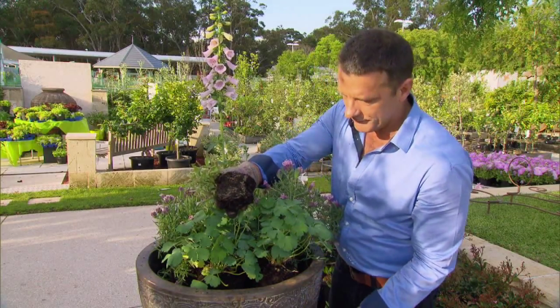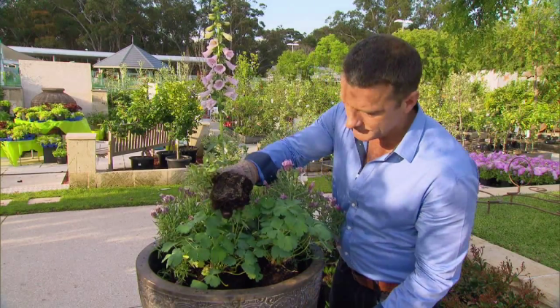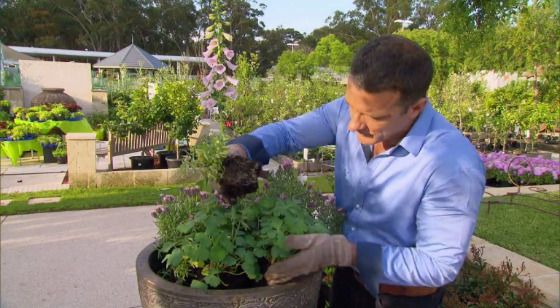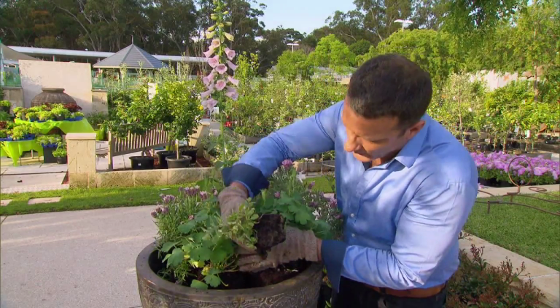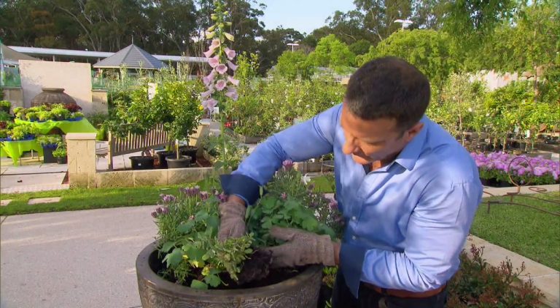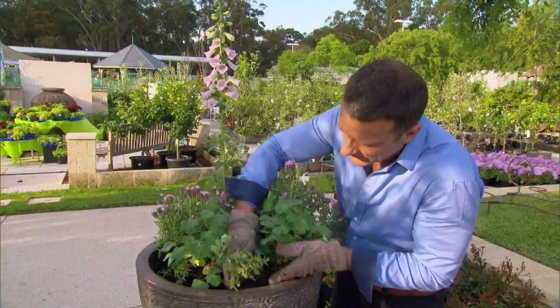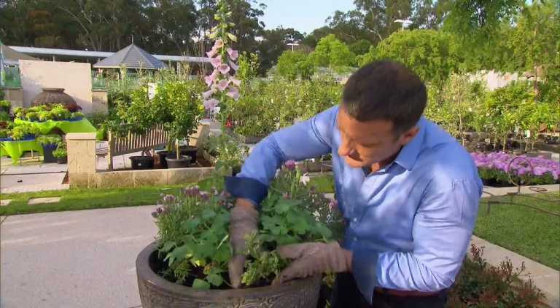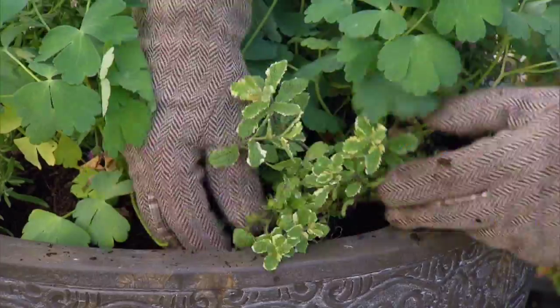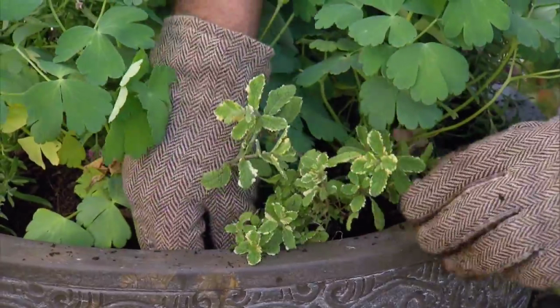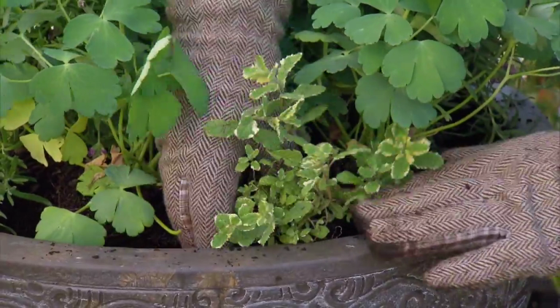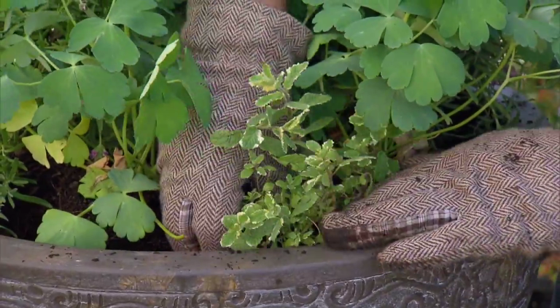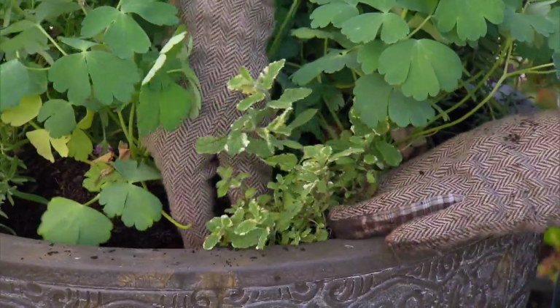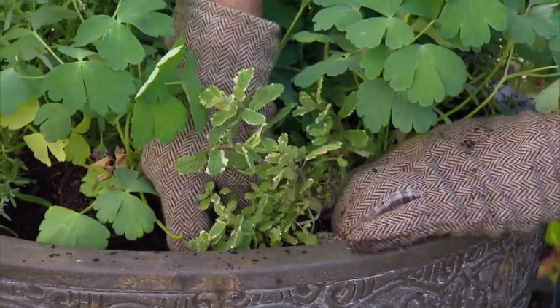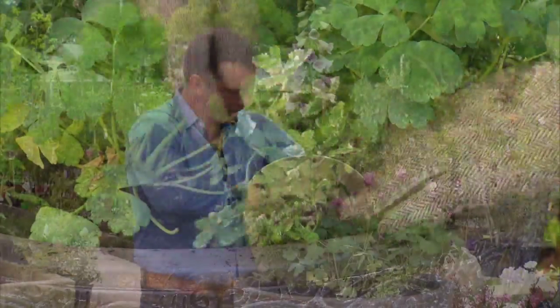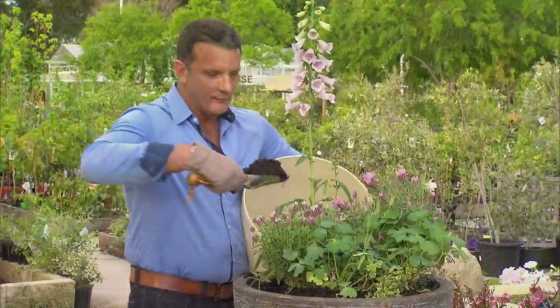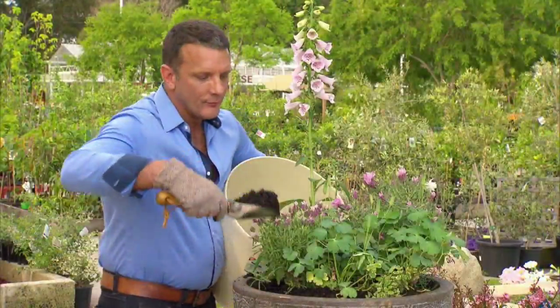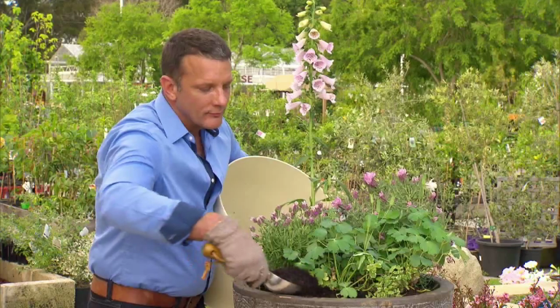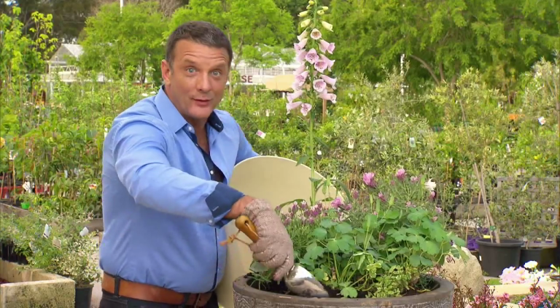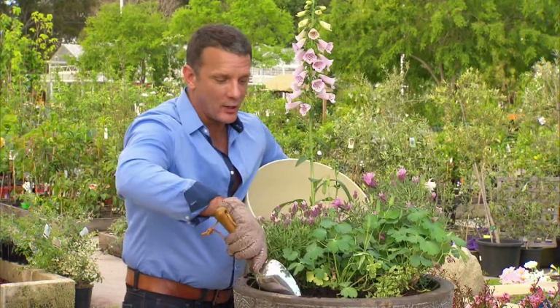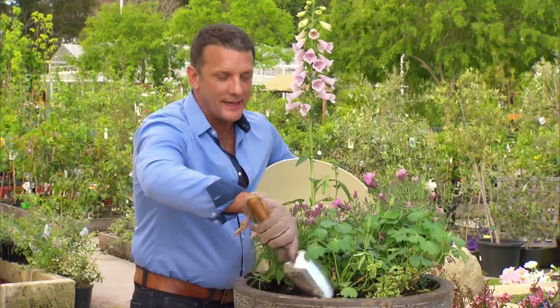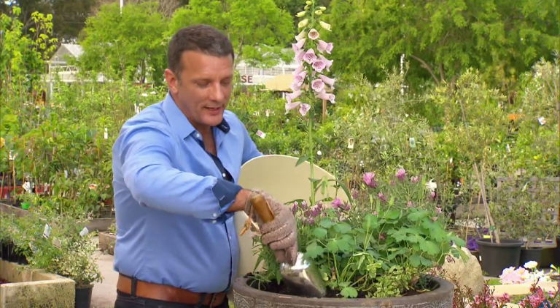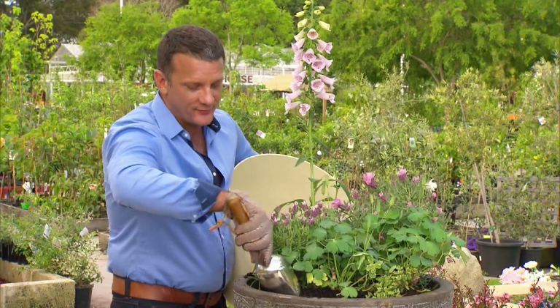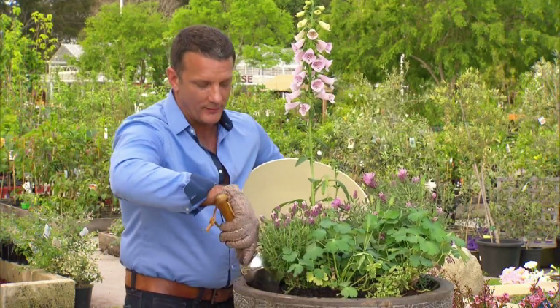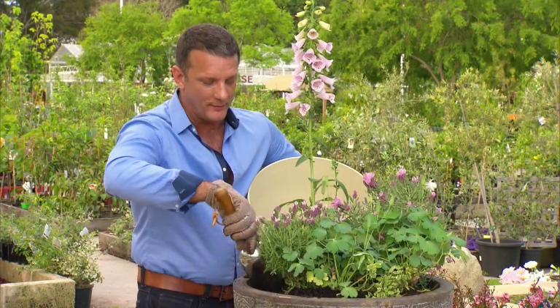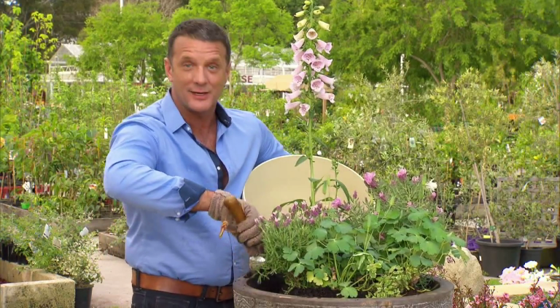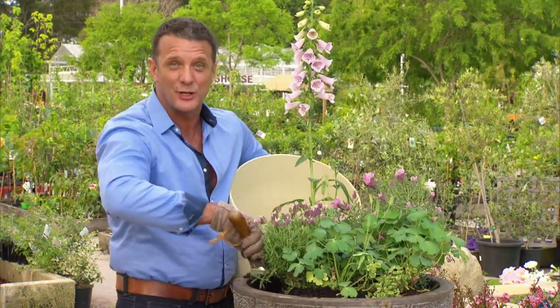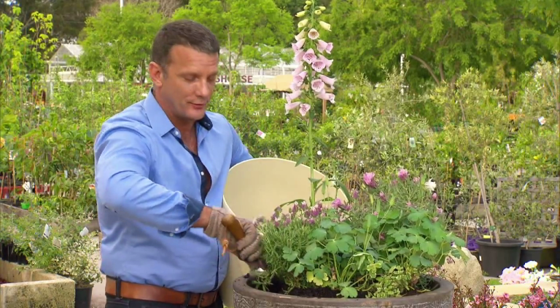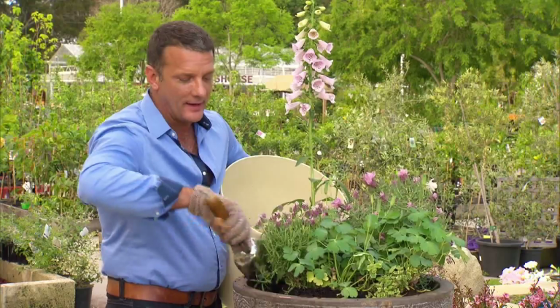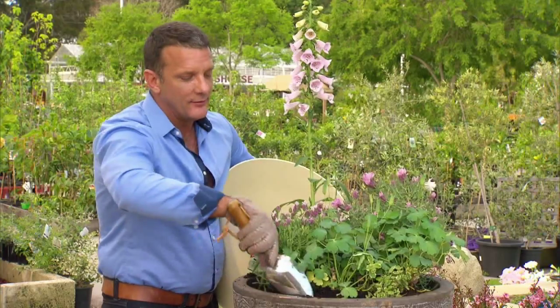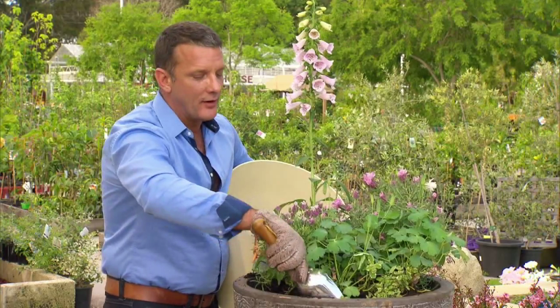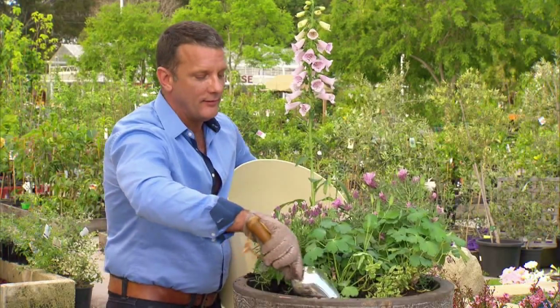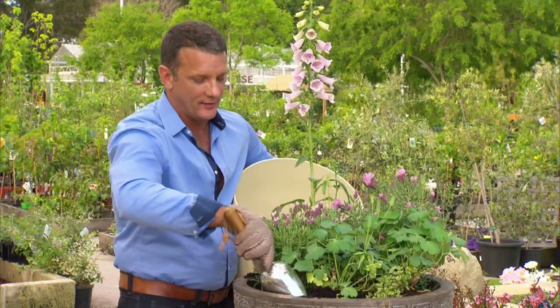Regular watering and a feed every six weeks should keep all of these plants in absolute tip-top condition. Now that all these great cottage plants are in place, we're just filling with a bit more potting mix to make sure there's lots of nutrient there for them to thrive and survive.